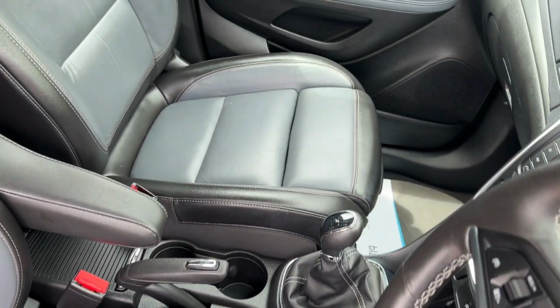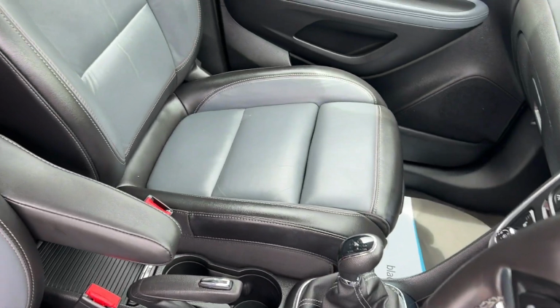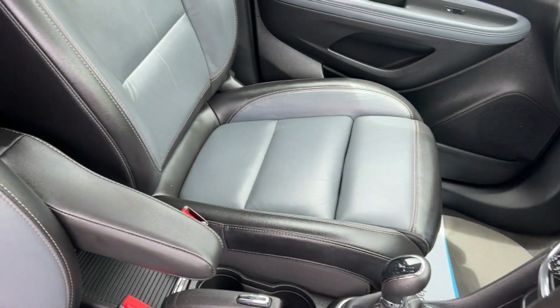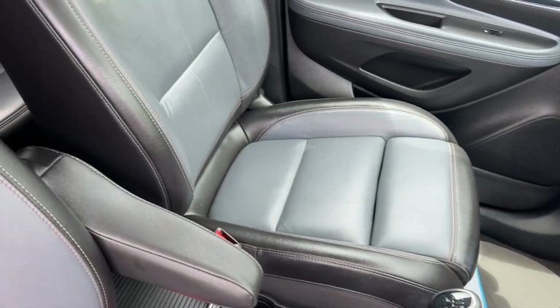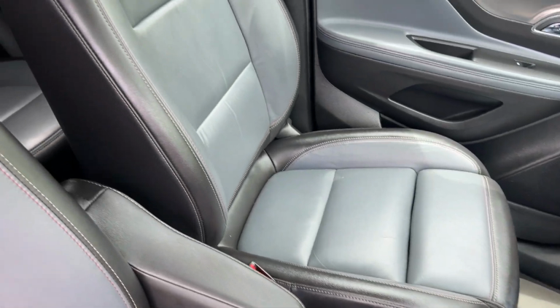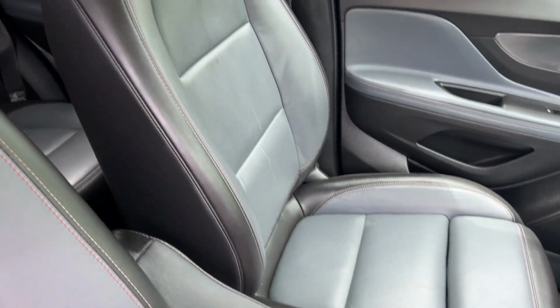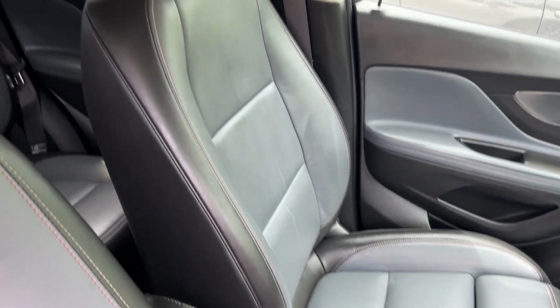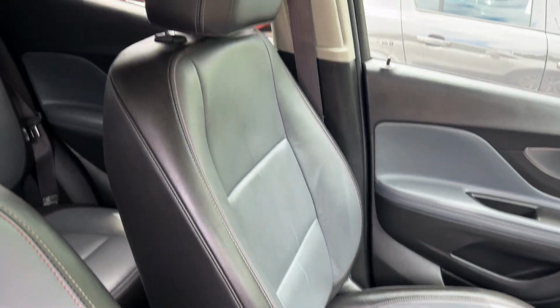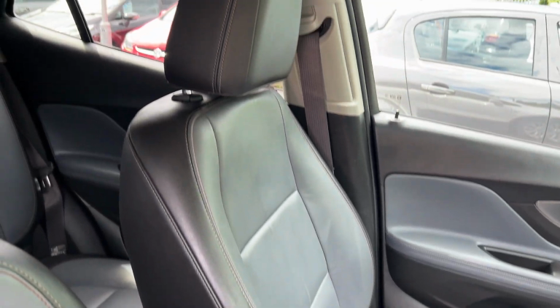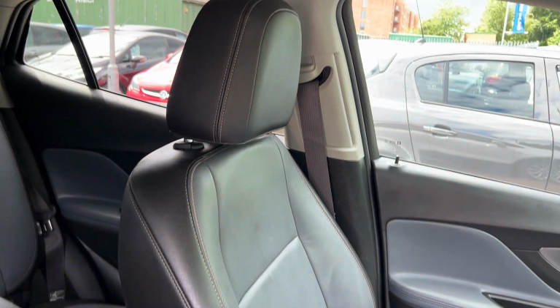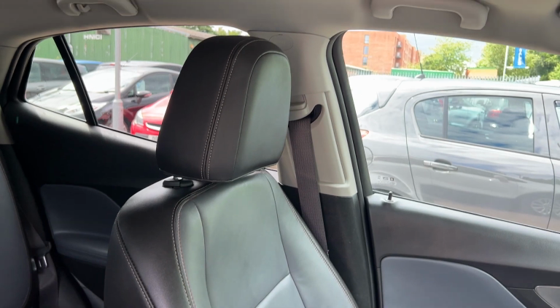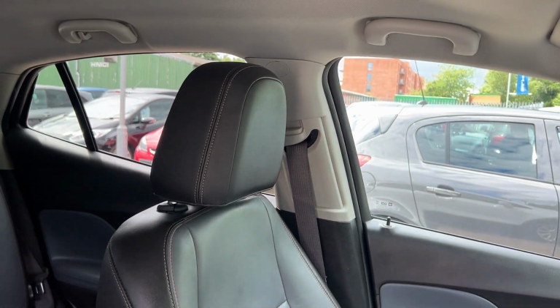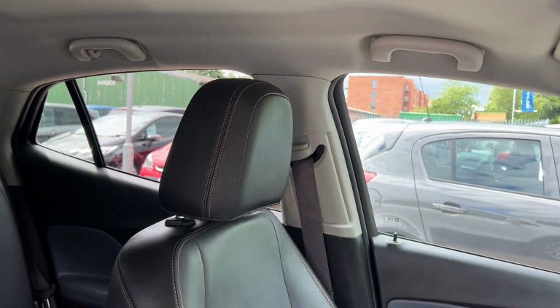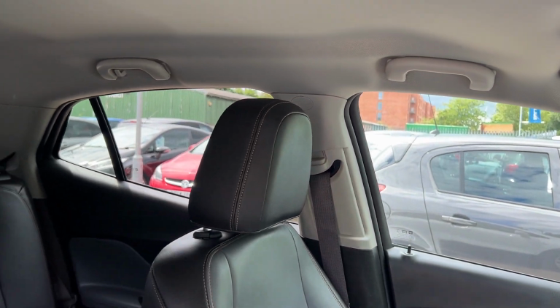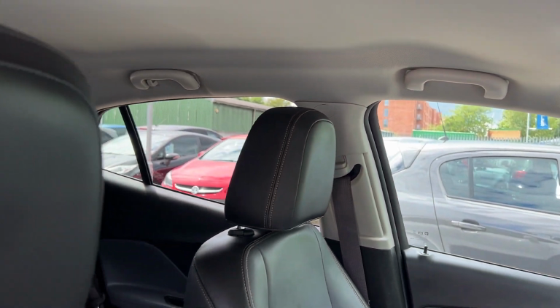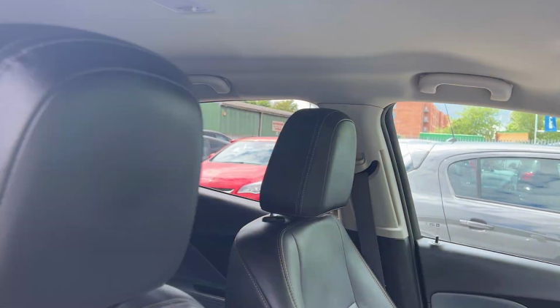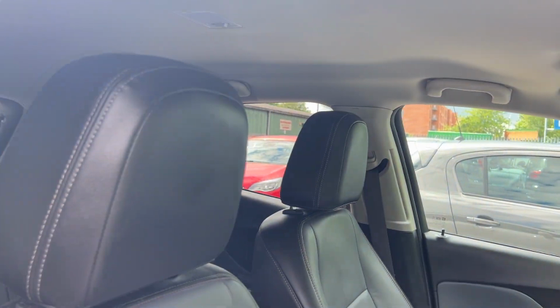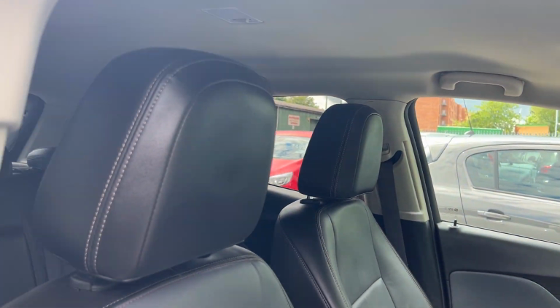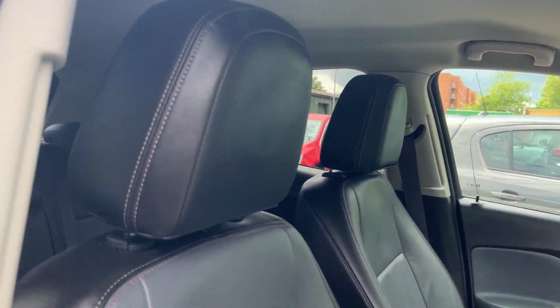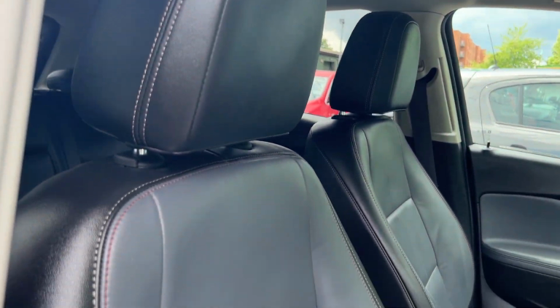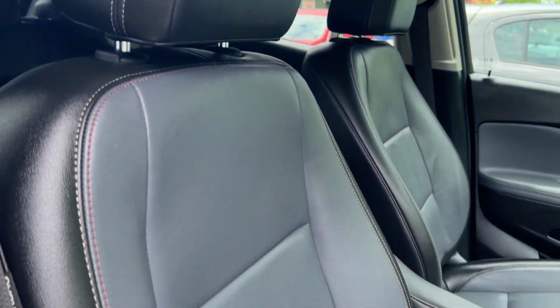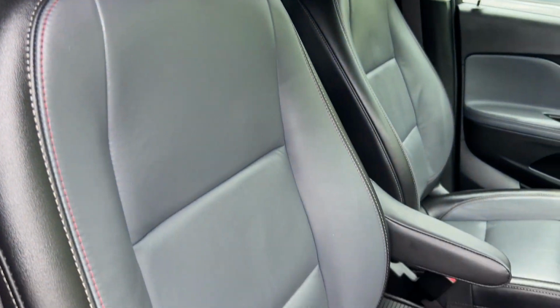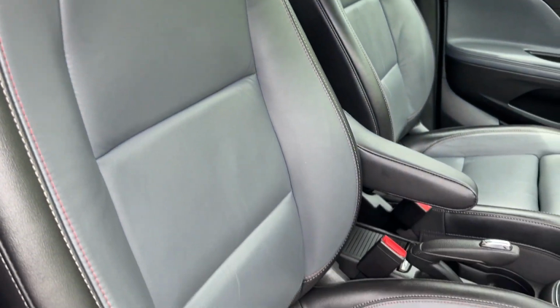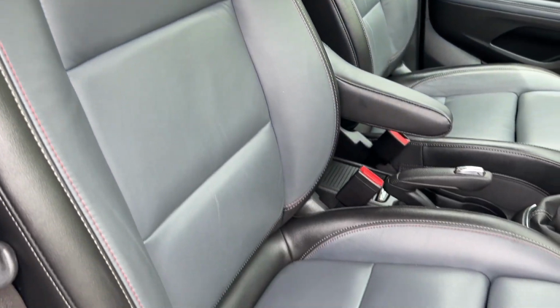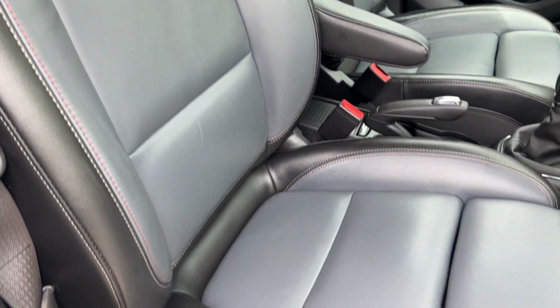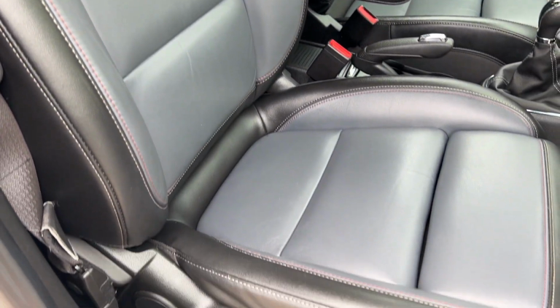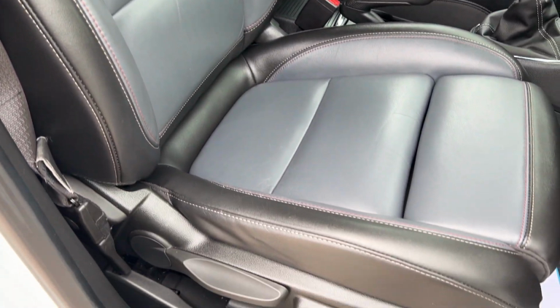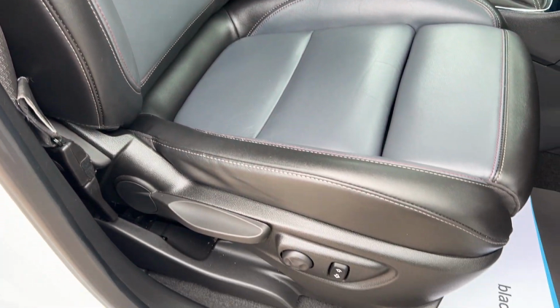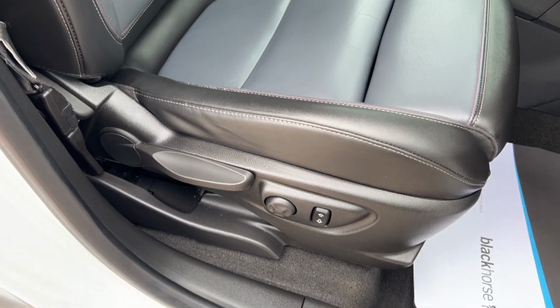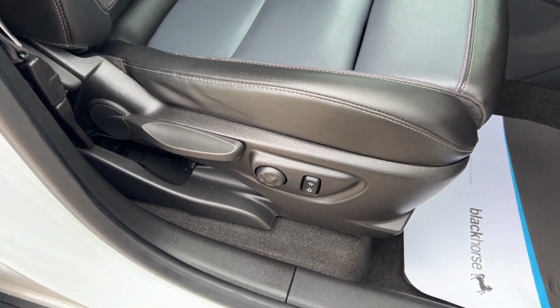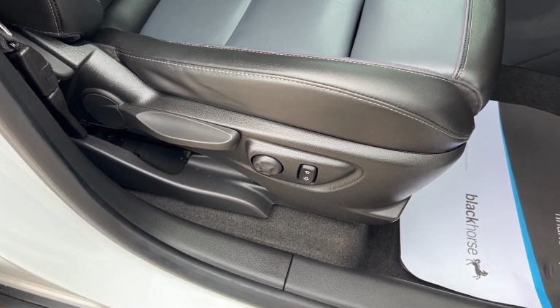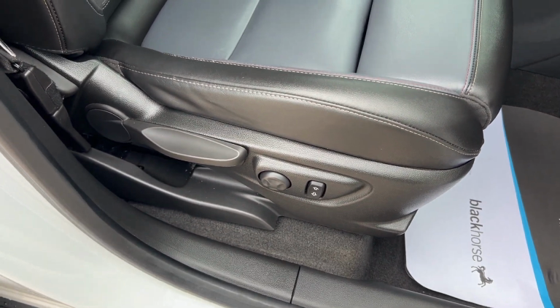The seats are in leather, in black and grey. The car also has the stop-start function and electric seats.